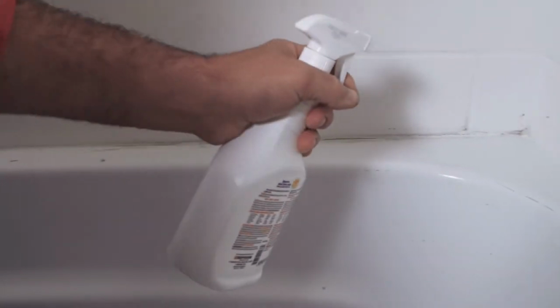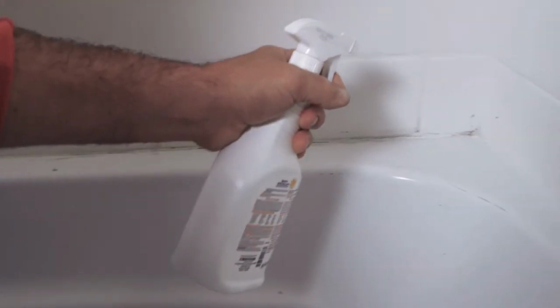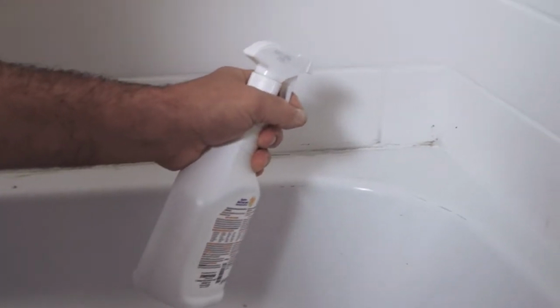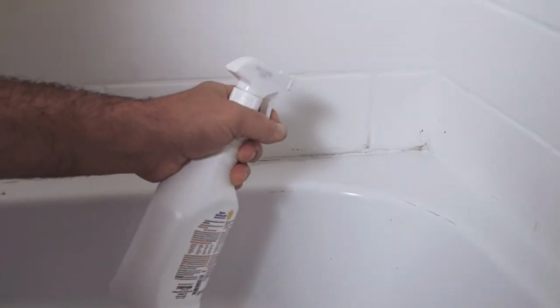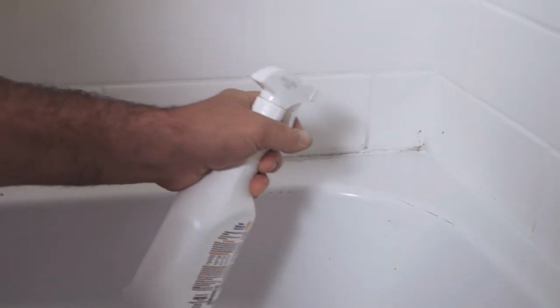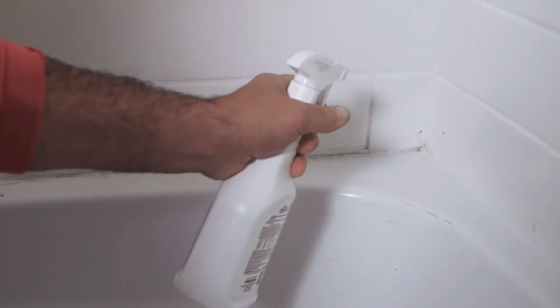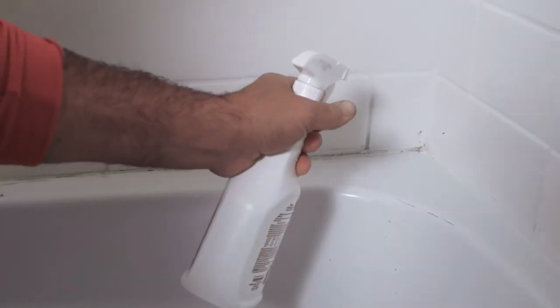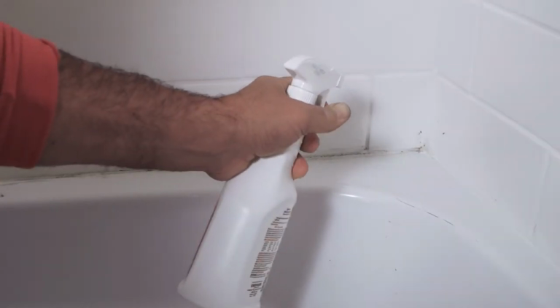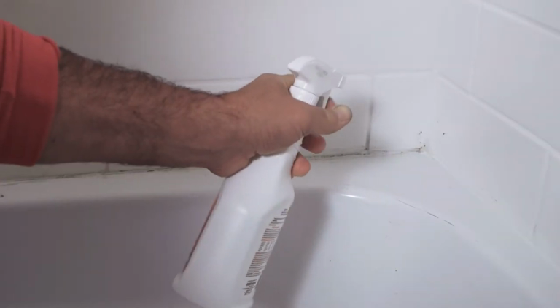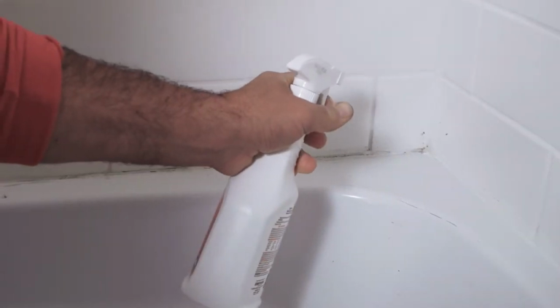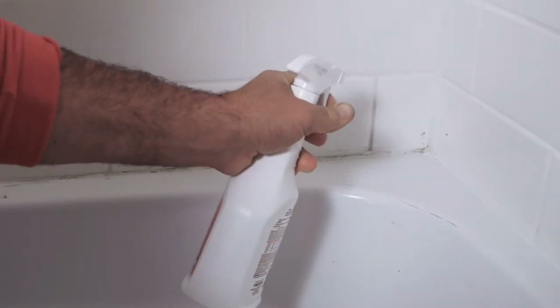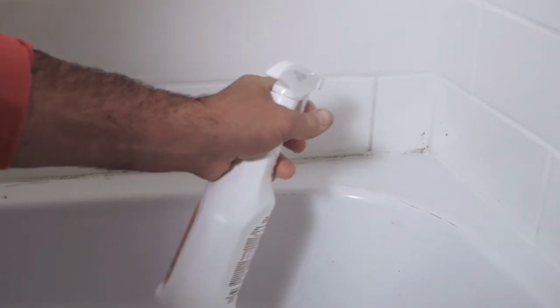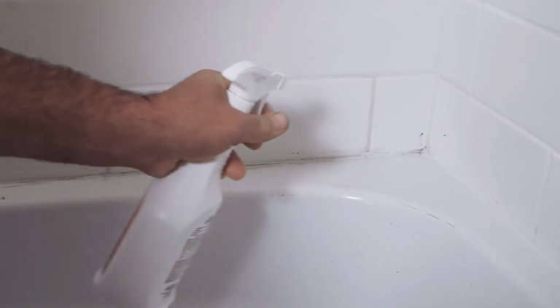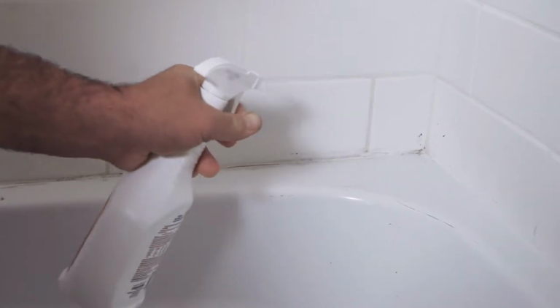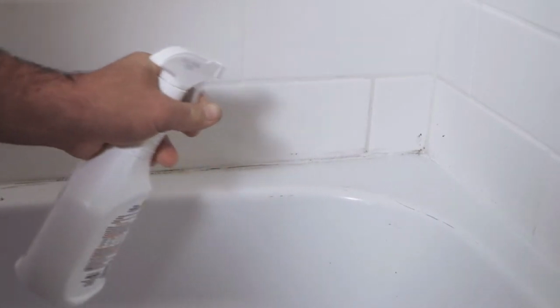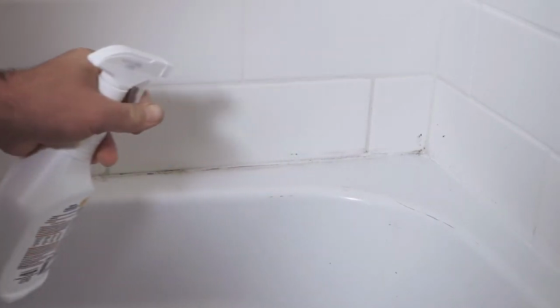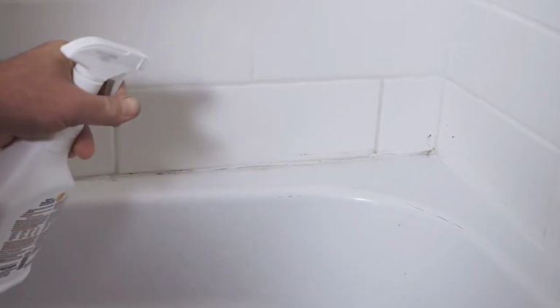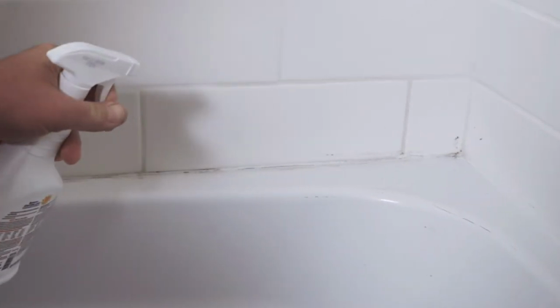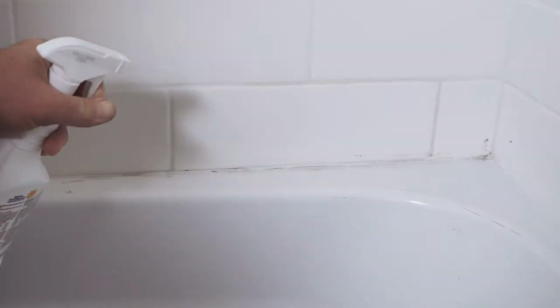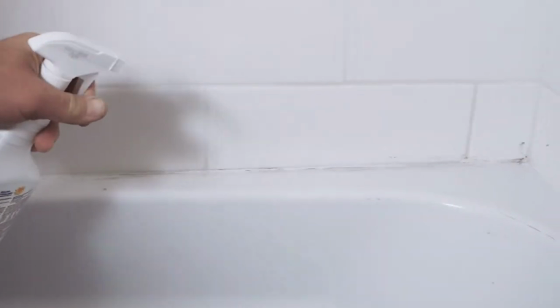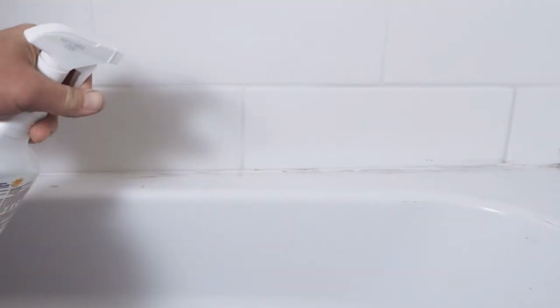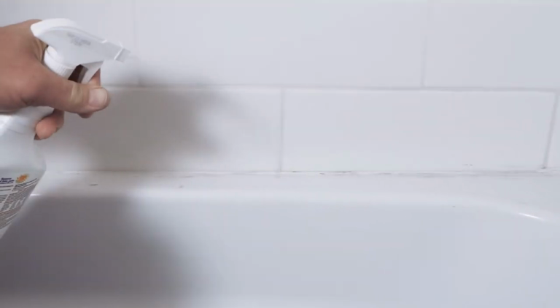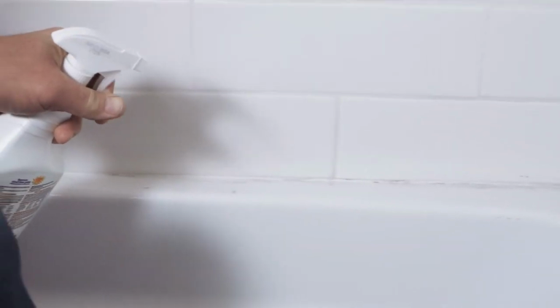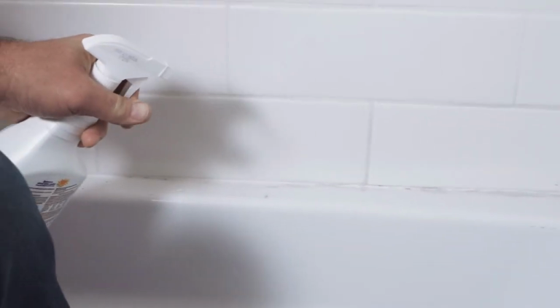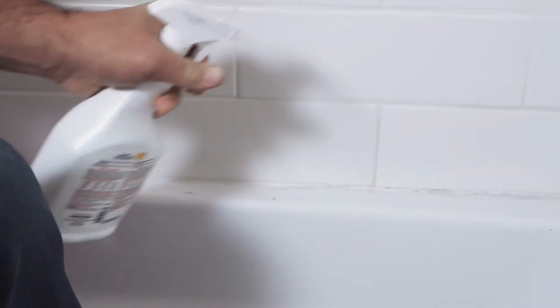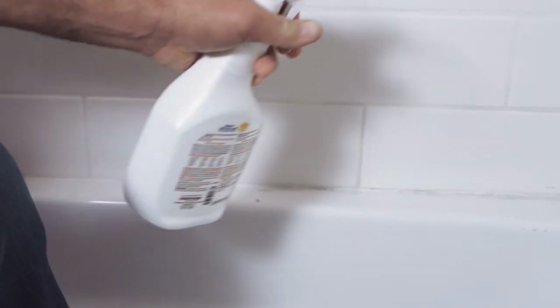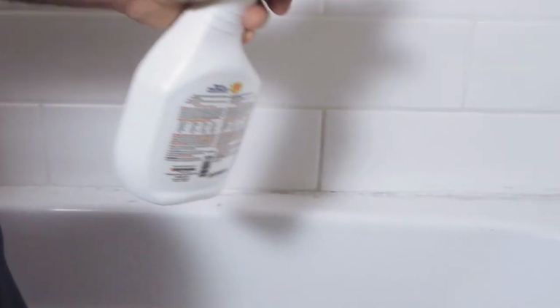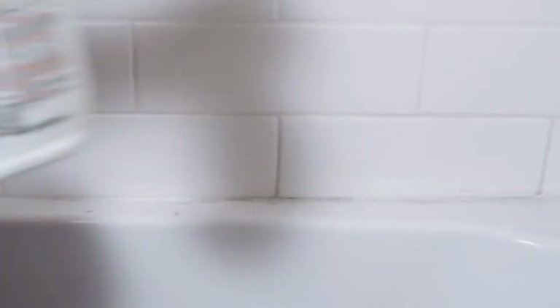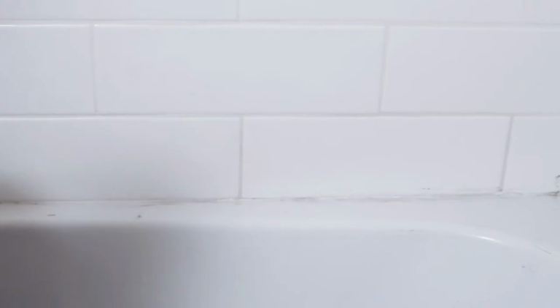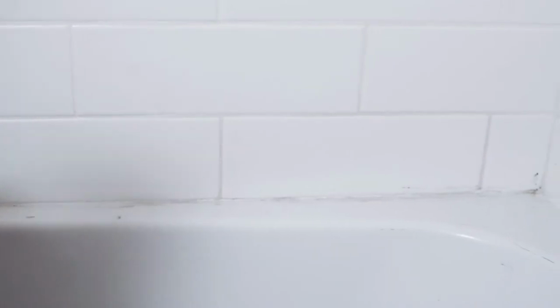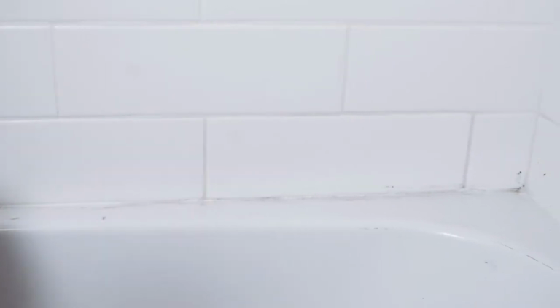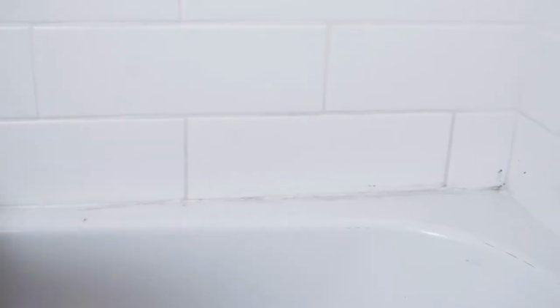I'm going to go ahead and spray this onto the area that I want to clean. You want to get it kind of wet and make sure that you spray that on there.